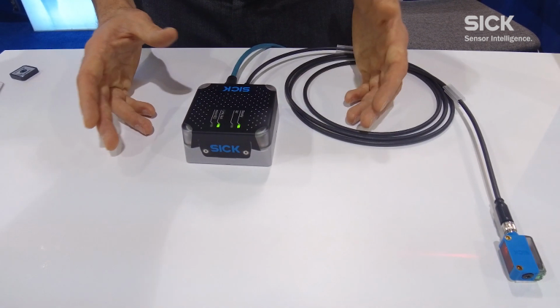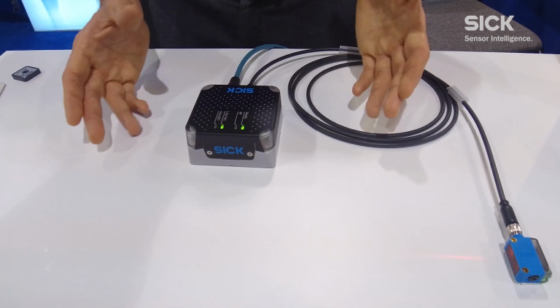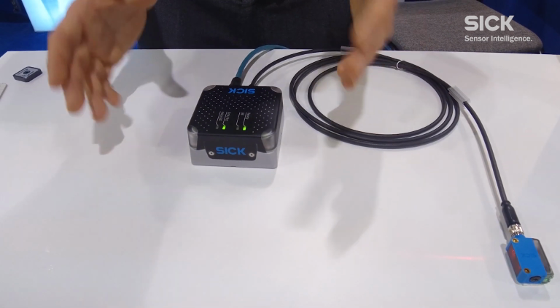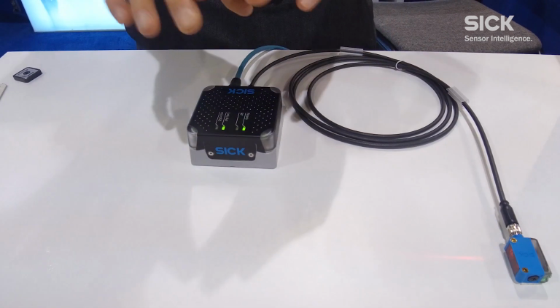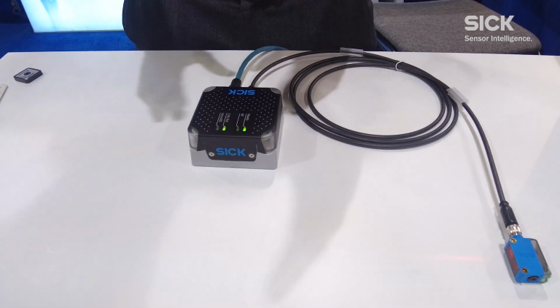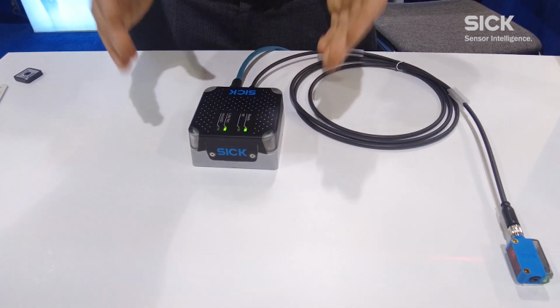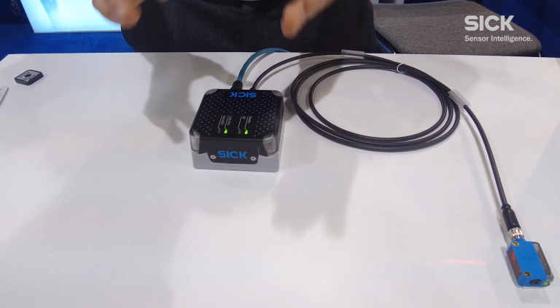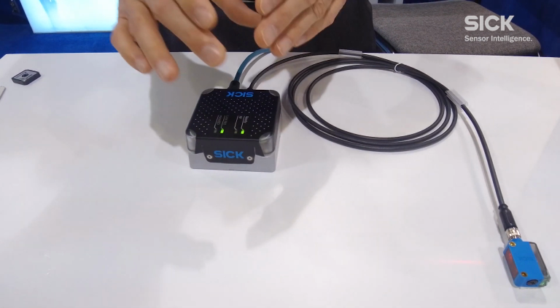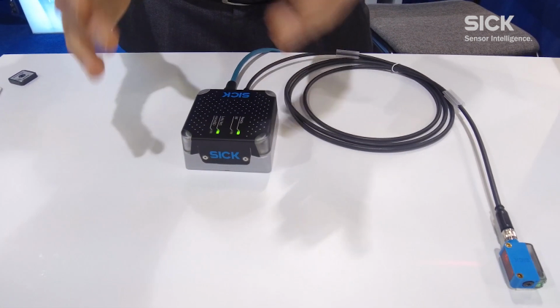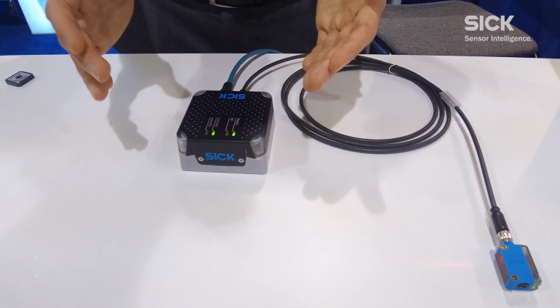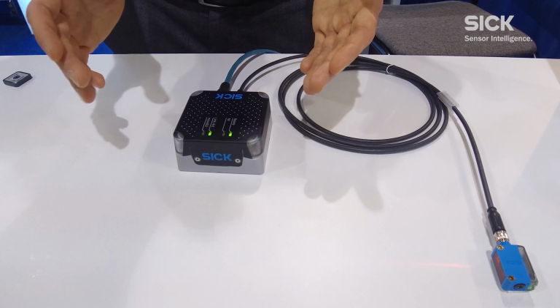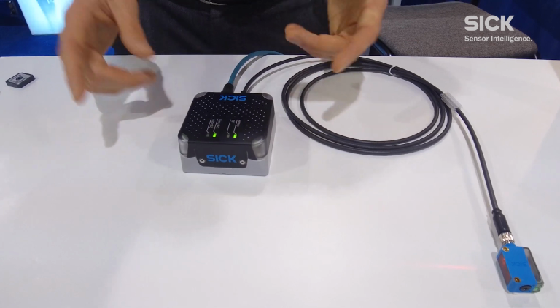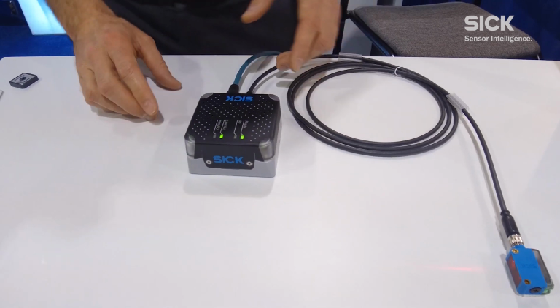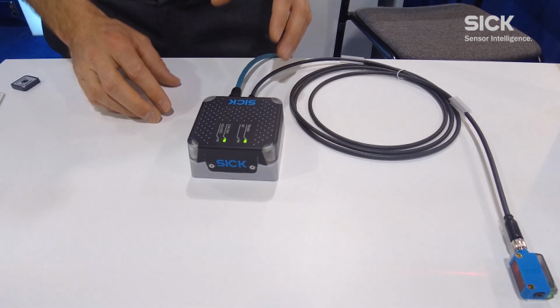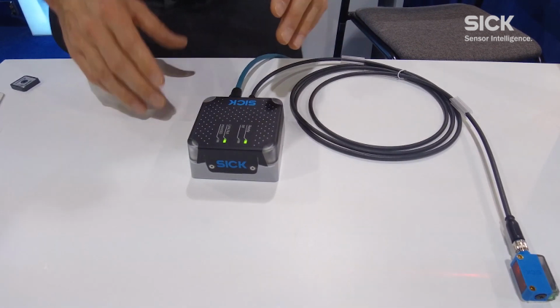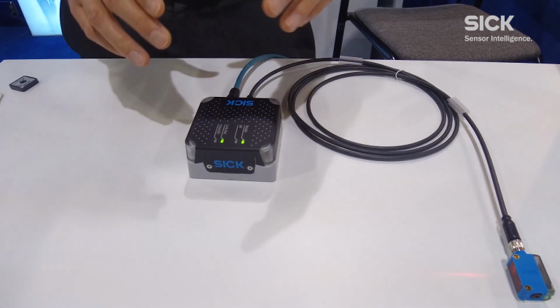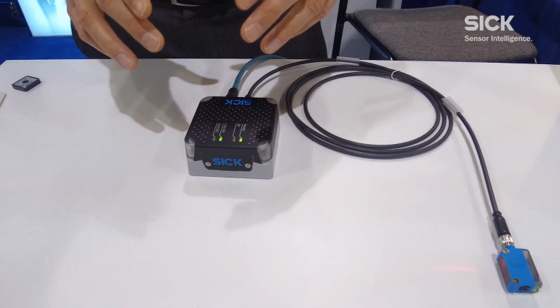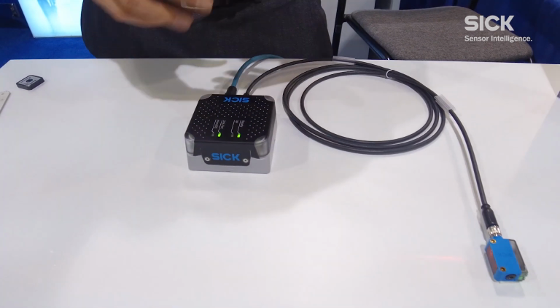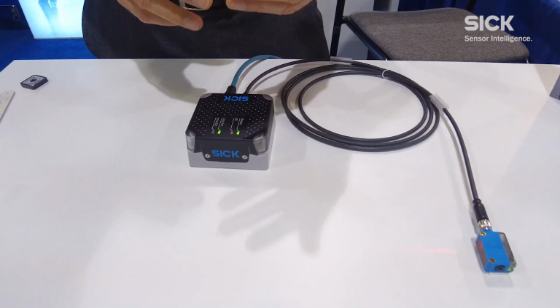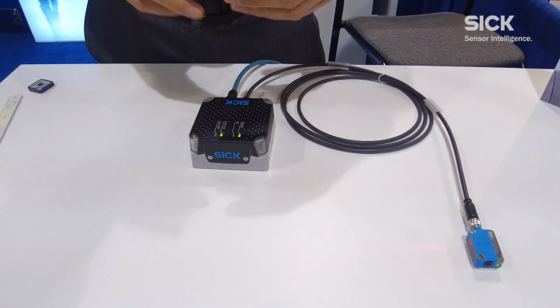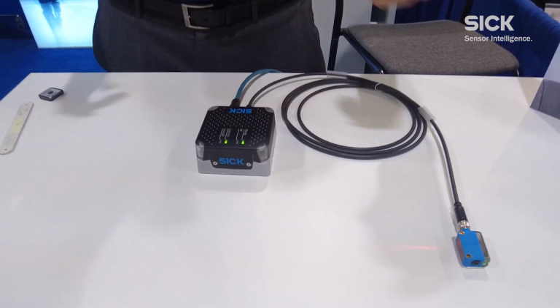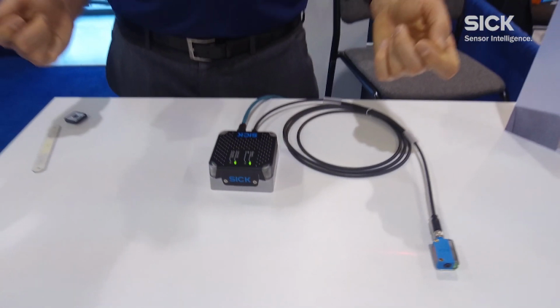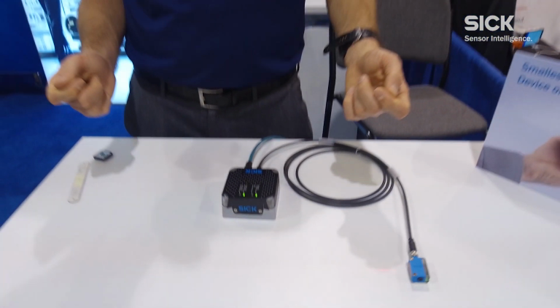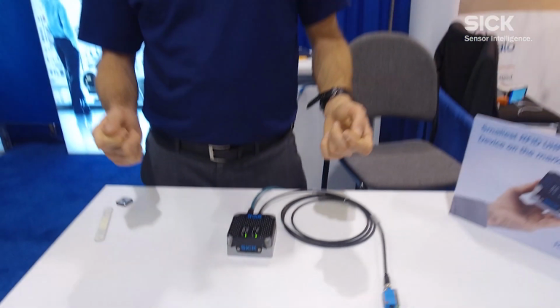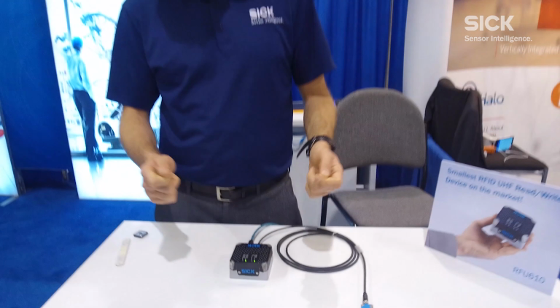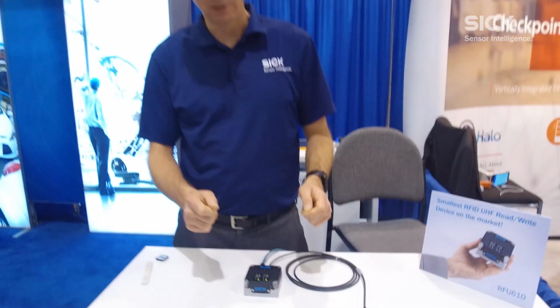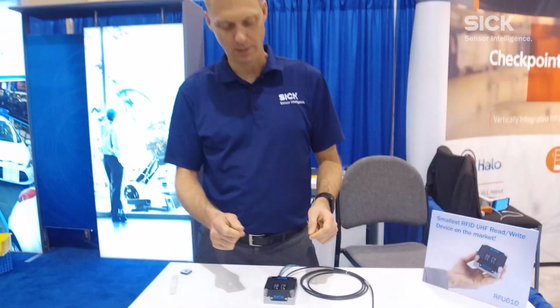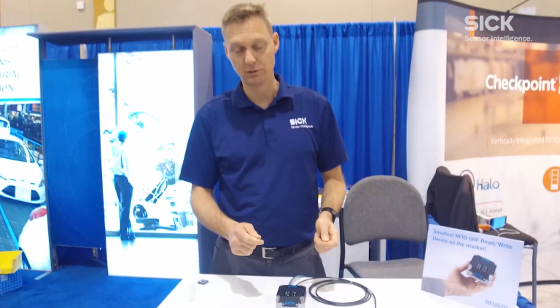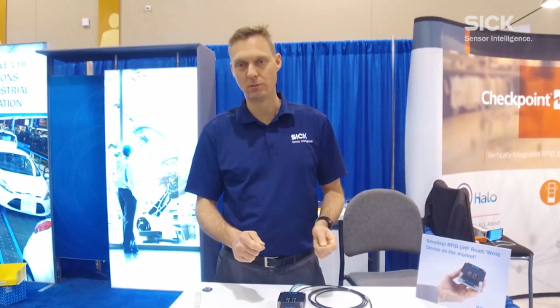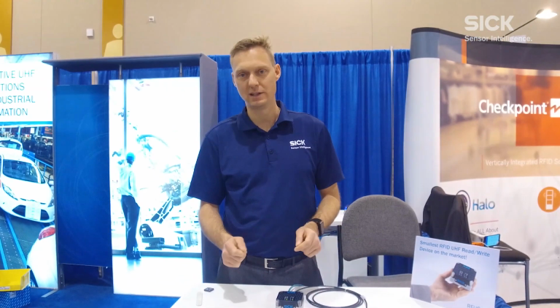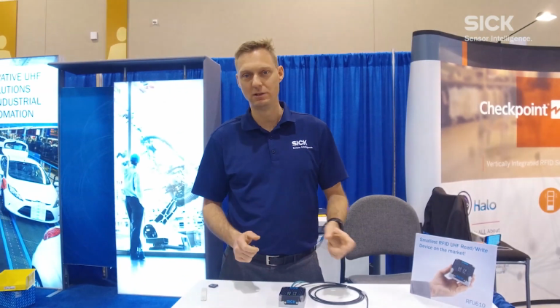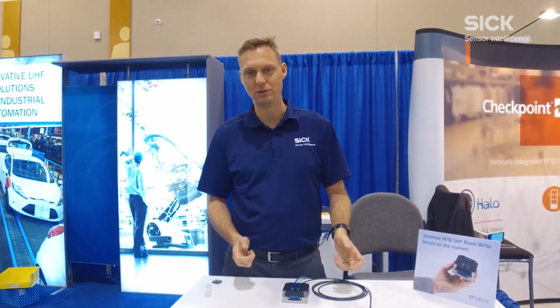This RFID device is optimized for realizing applications within handling and assembly lines where you want to focus on RFID tags in a close vicinity, and not get into problems with neighboring tags — reading more tags than you need to read.